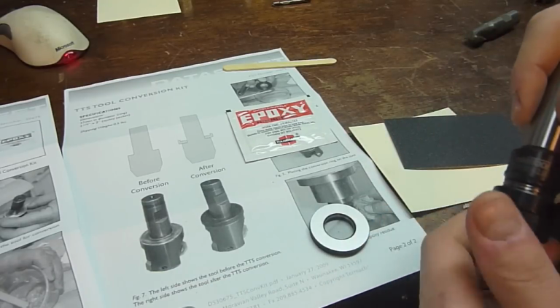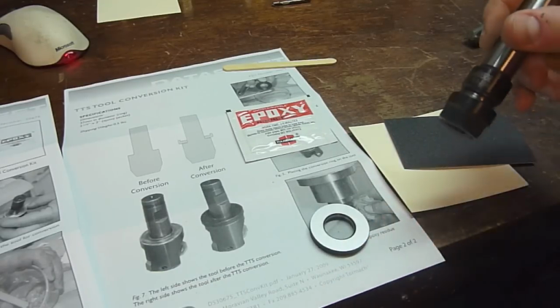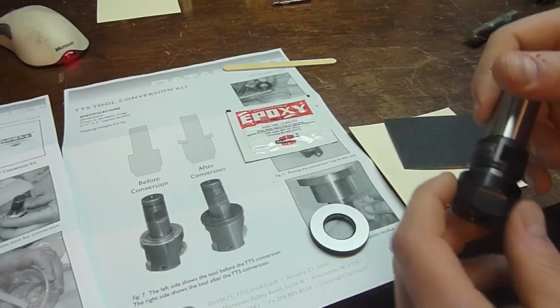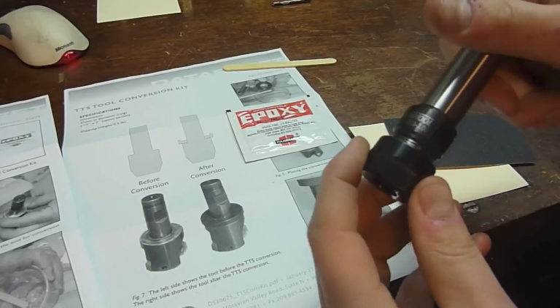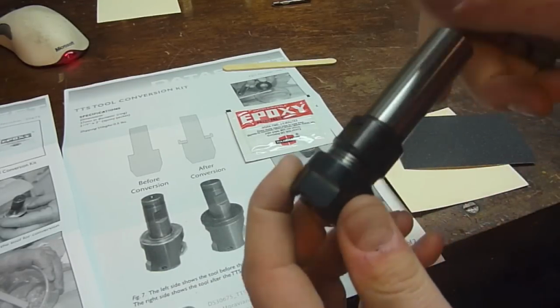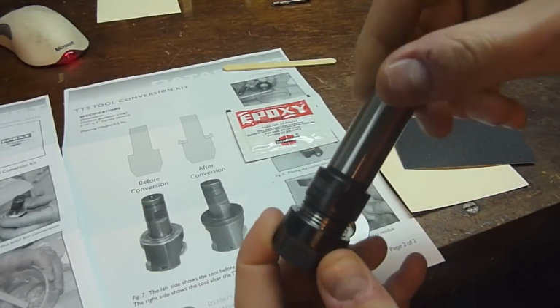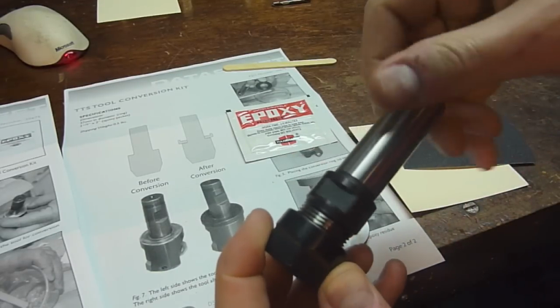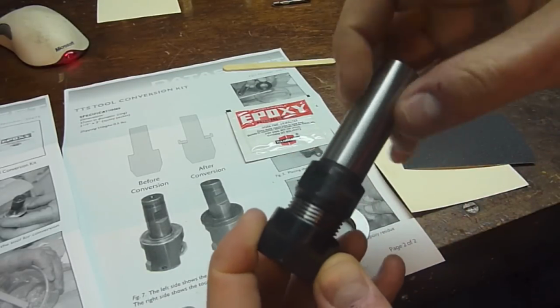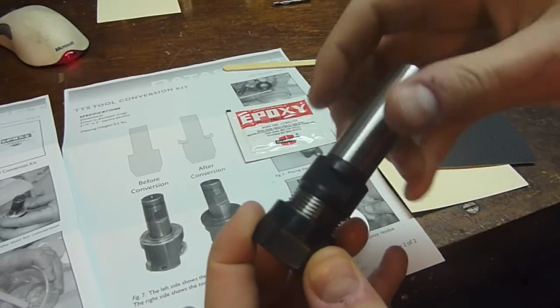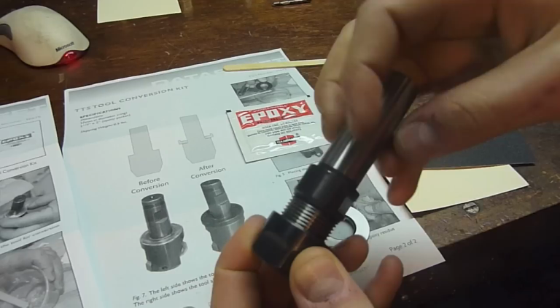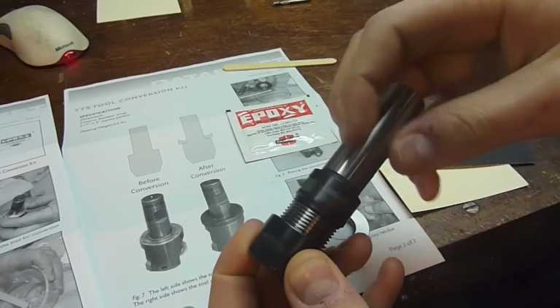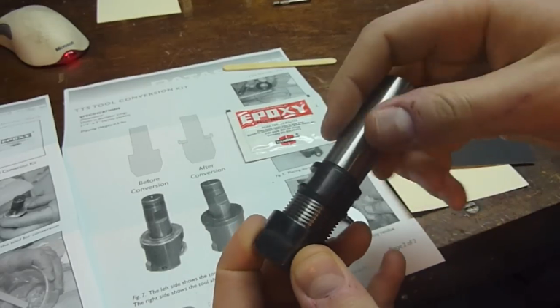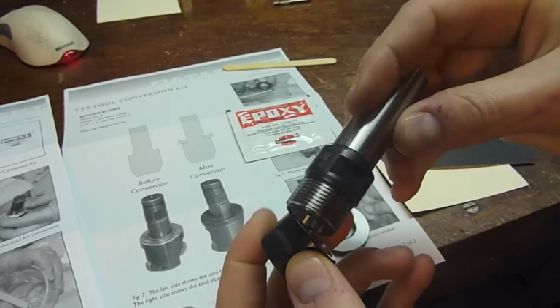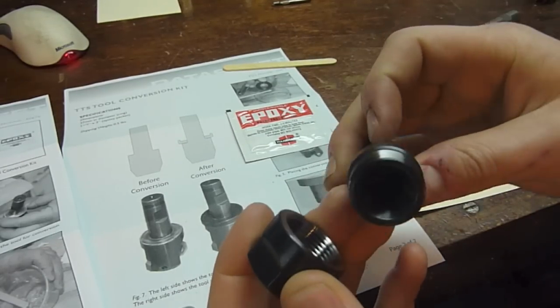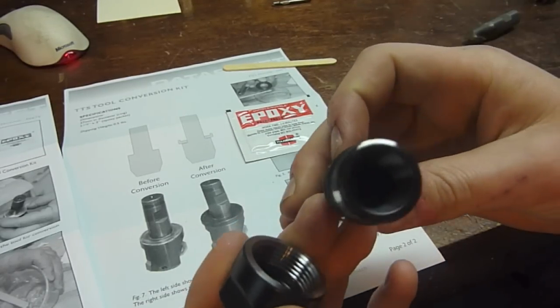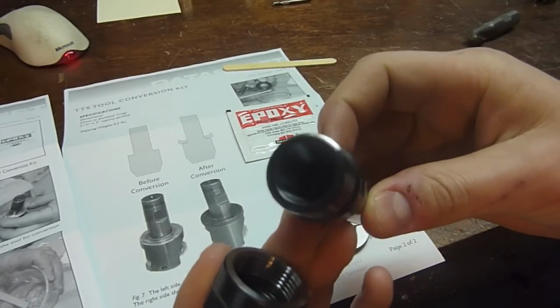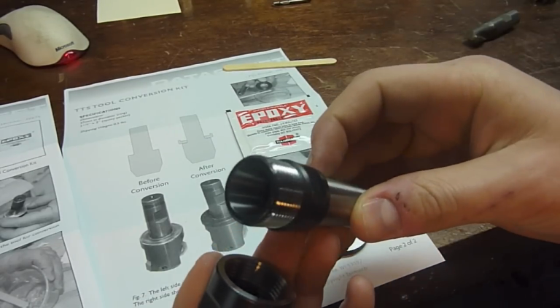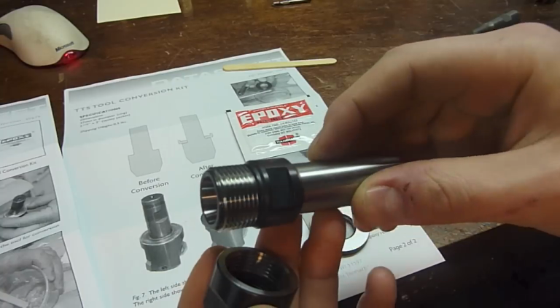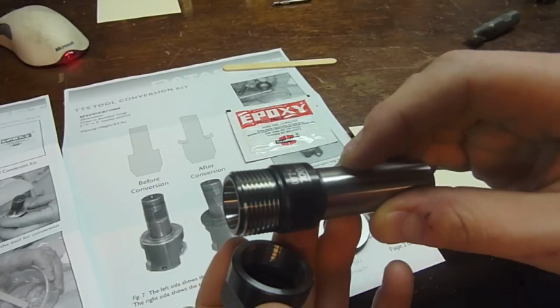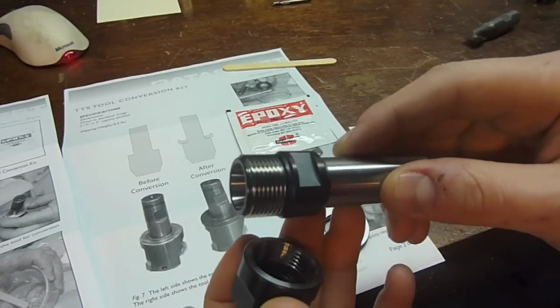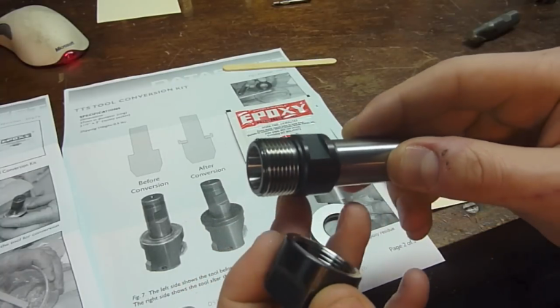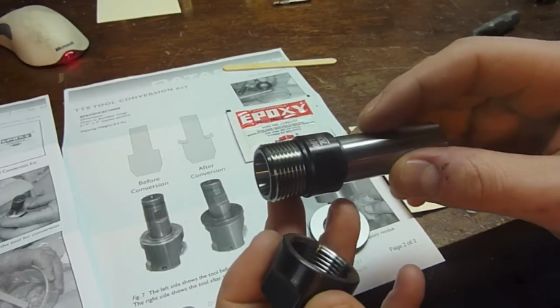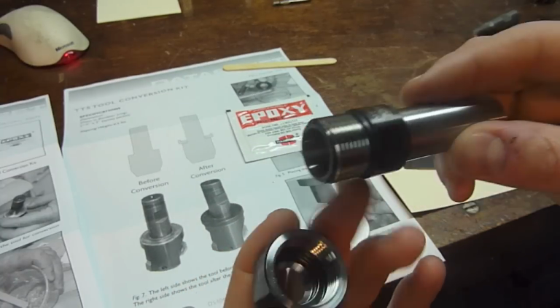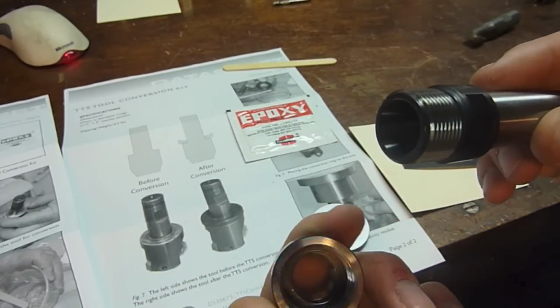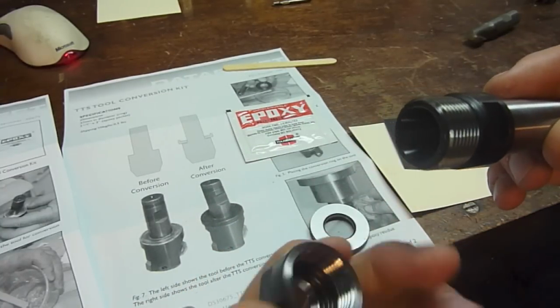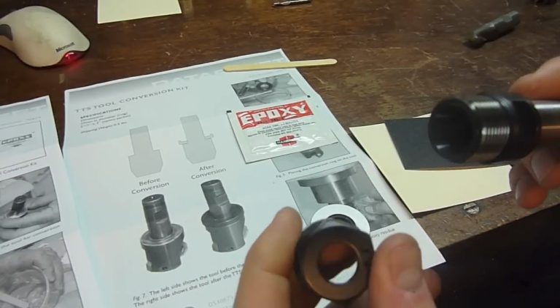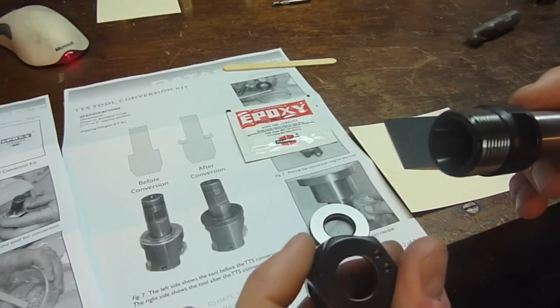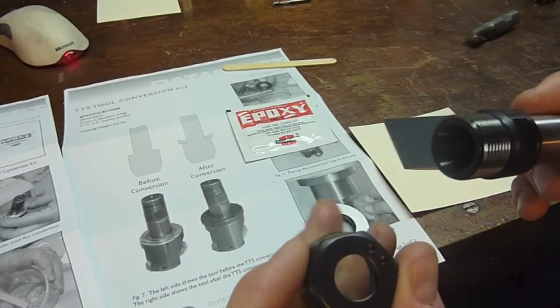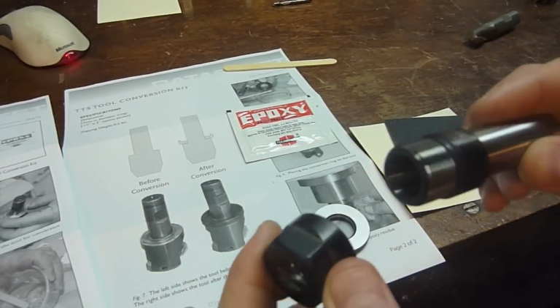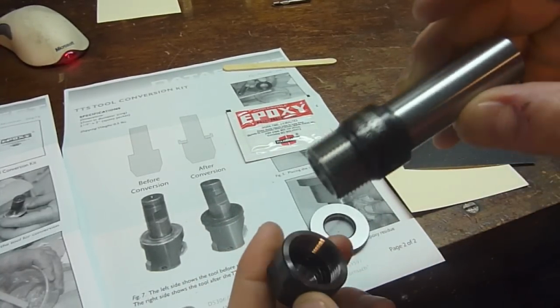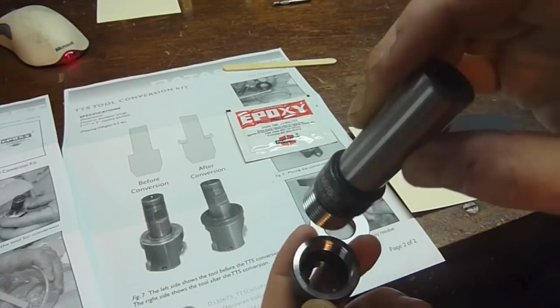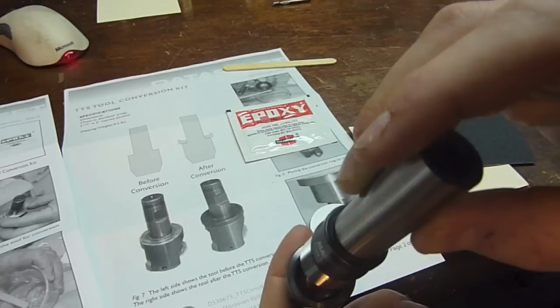Before I run through the instructions, let me show off this tool. I'm really impressed with the quality from MaraTool. The threads look gorgeous inside the collet. It's balanced. I'm really happy with this.